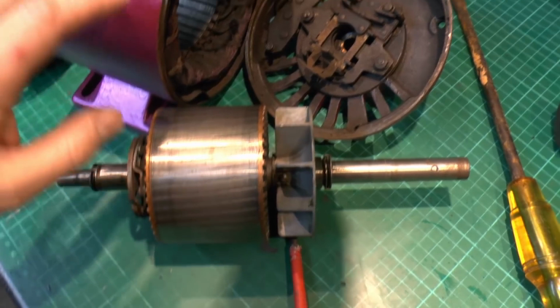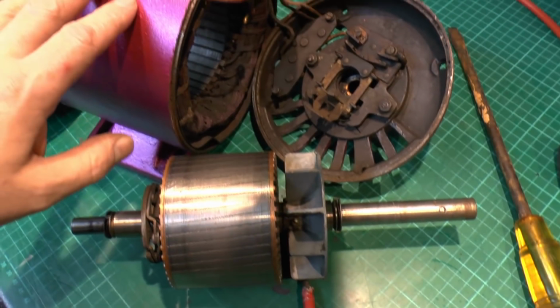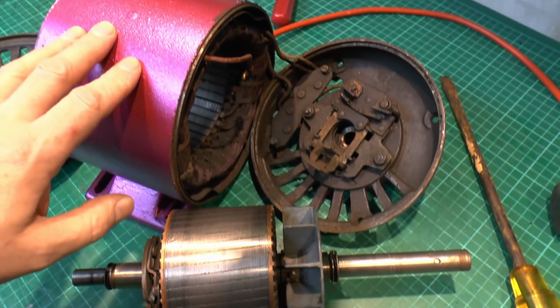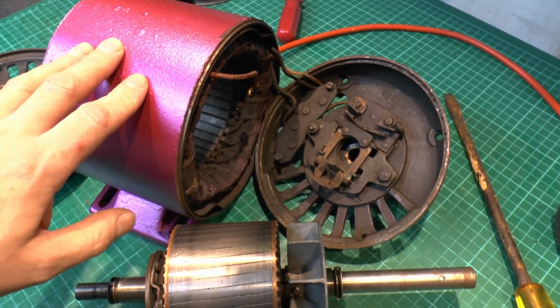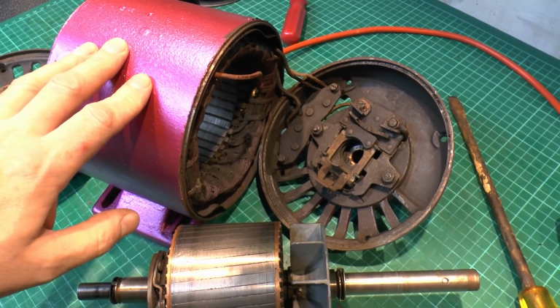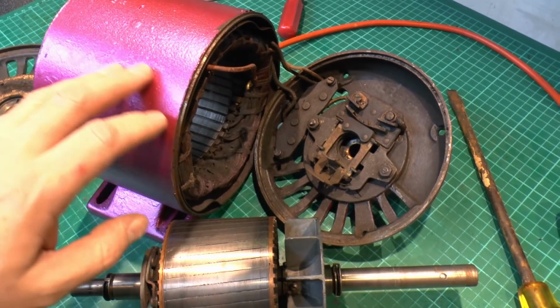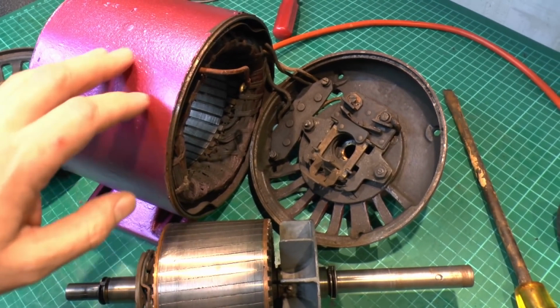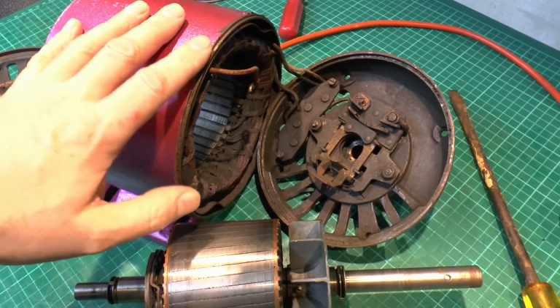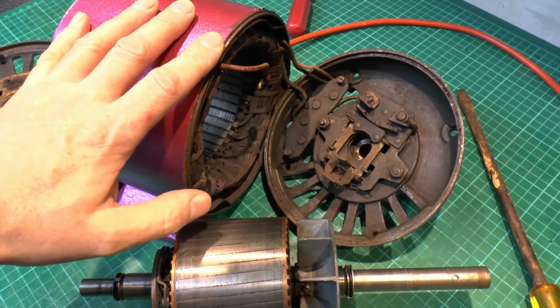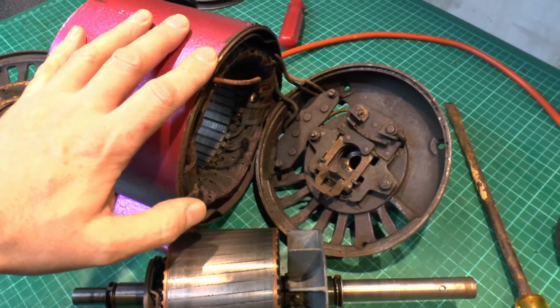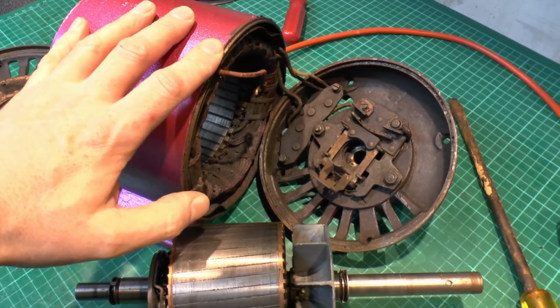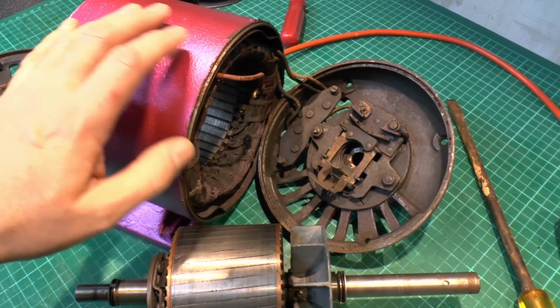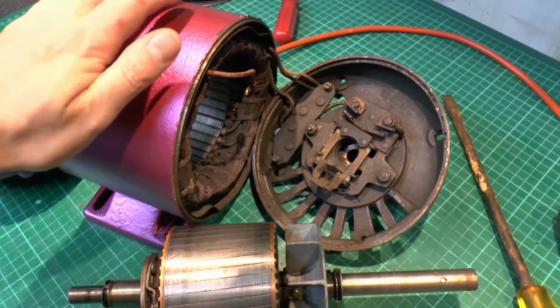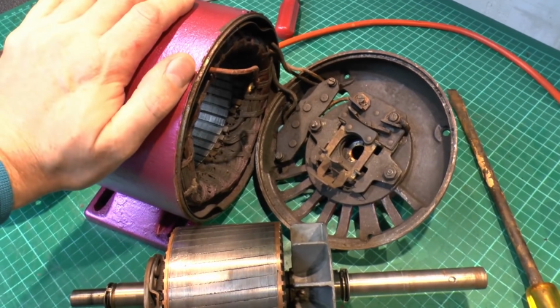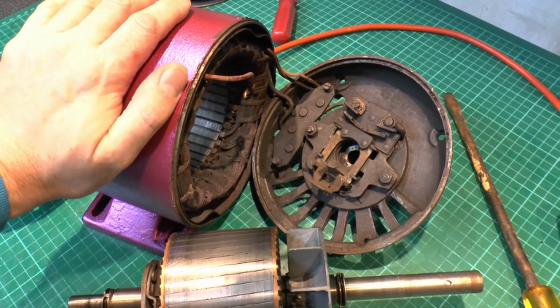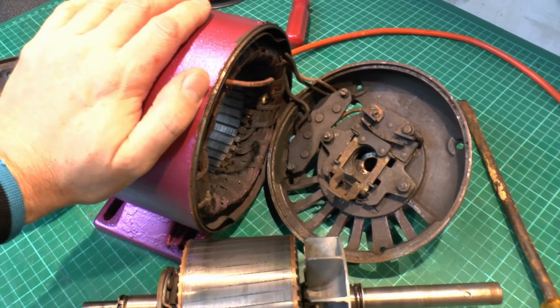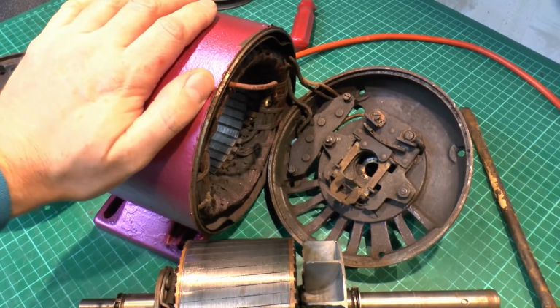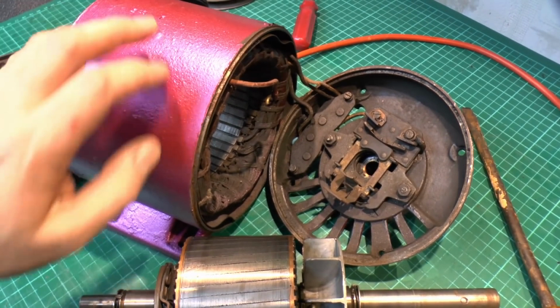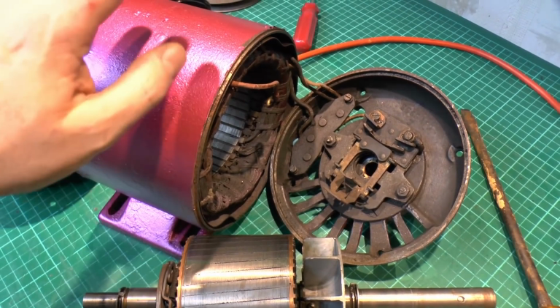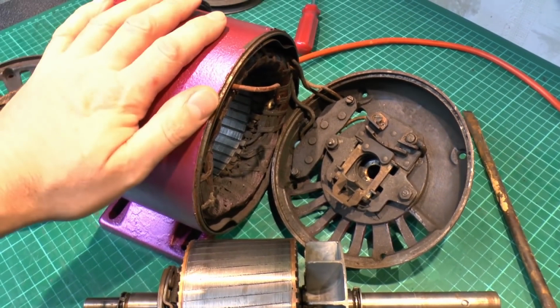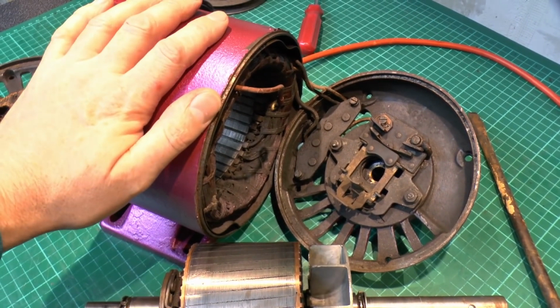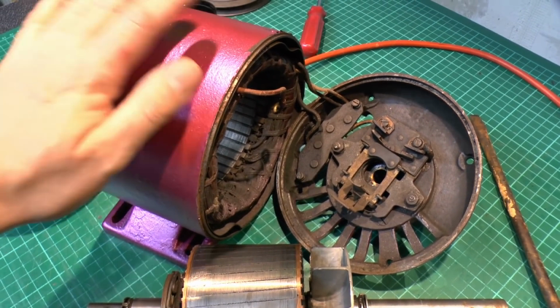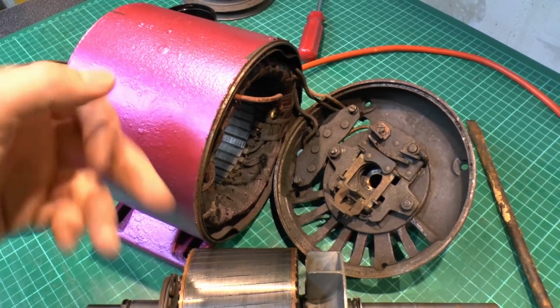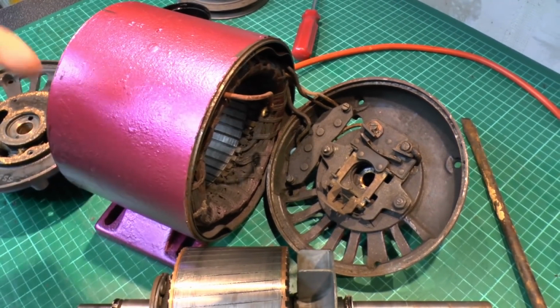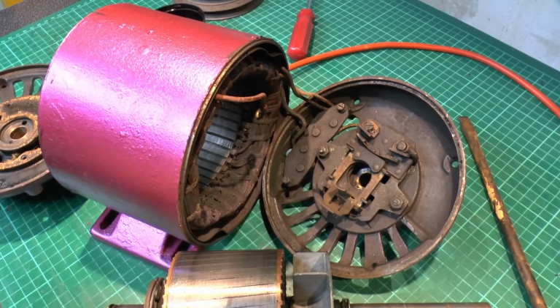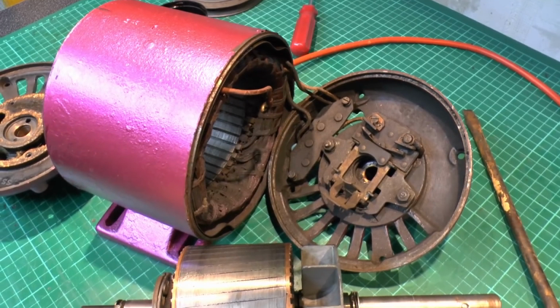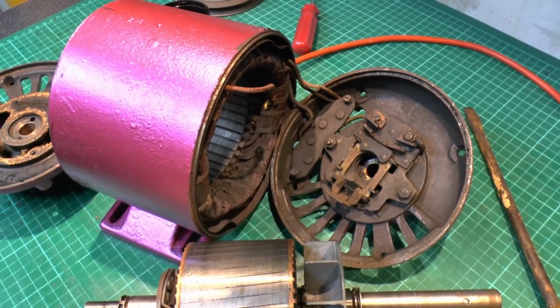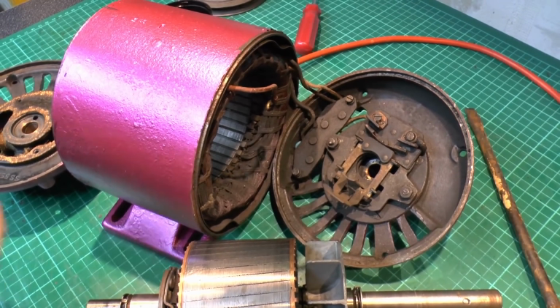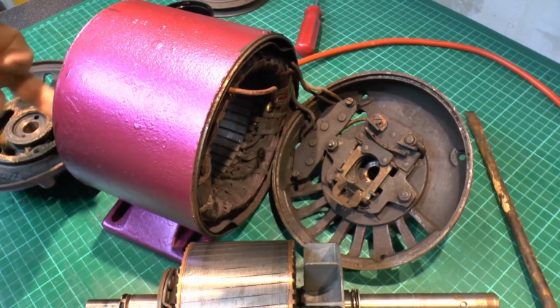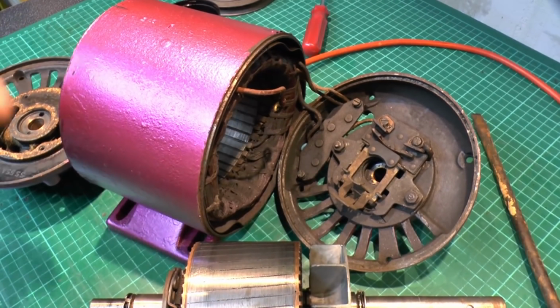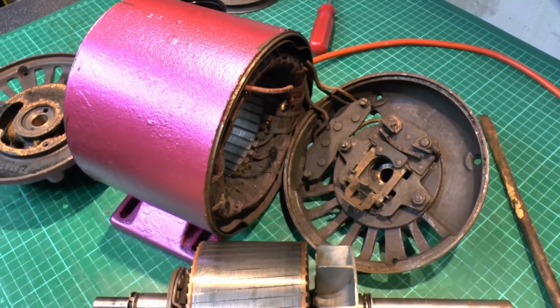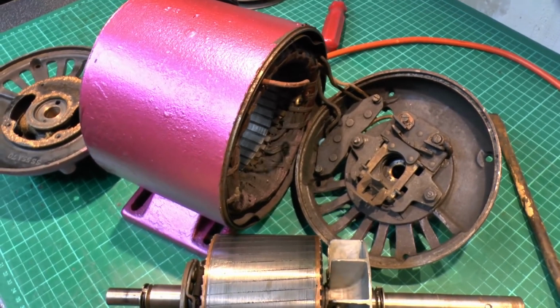Now that part is called the stator, and it's called that because it's stationary — it doesn't move. That's the only part with any kind of electrical connection in it, so it's just a big coil of wire arranged in a particular way to give you a certain number of magnets around inside.